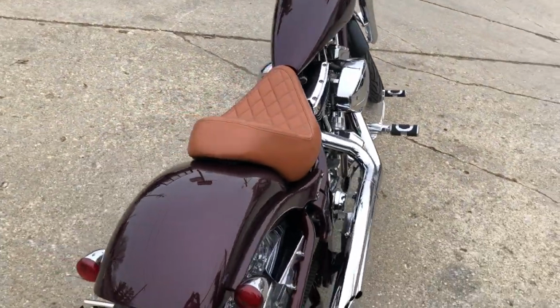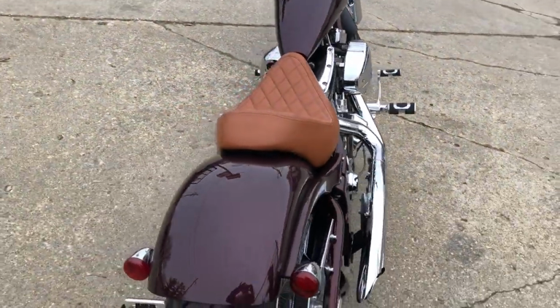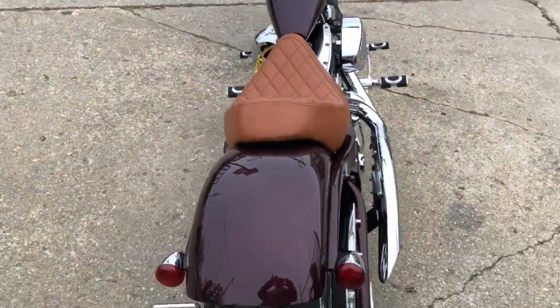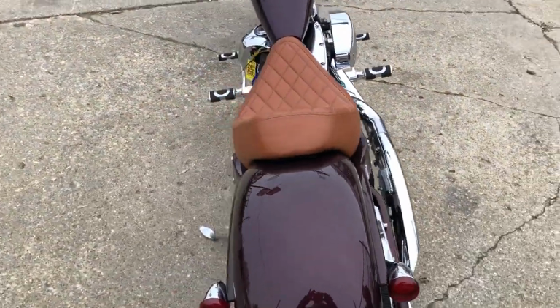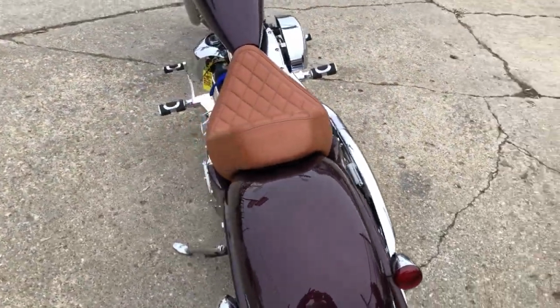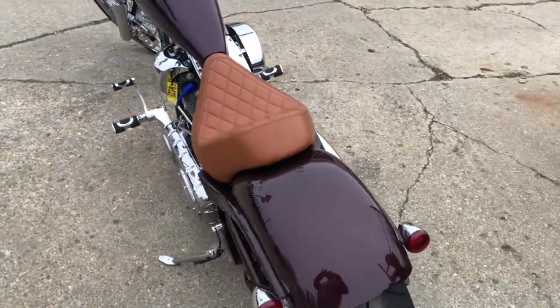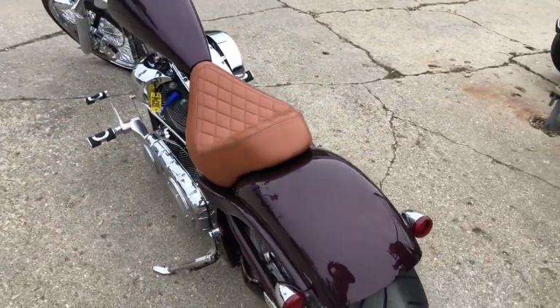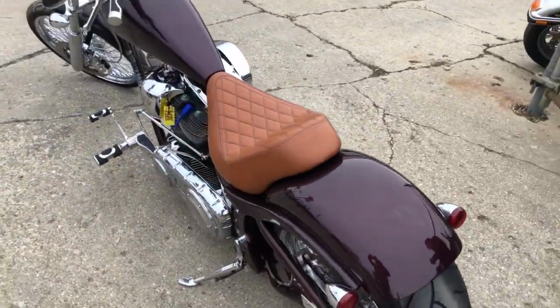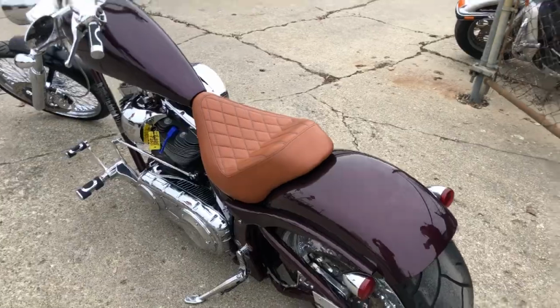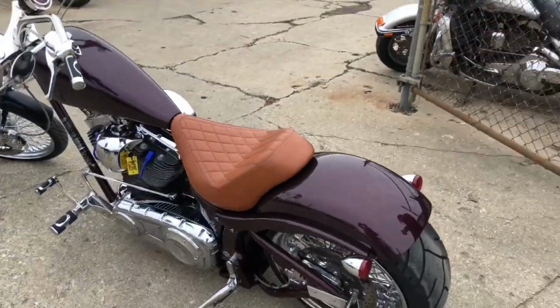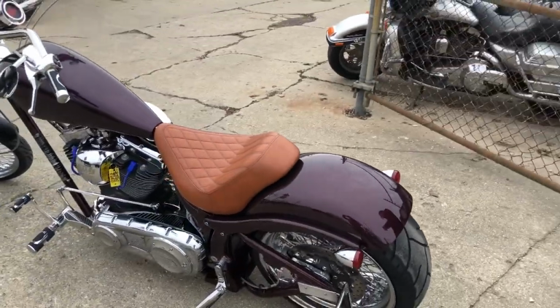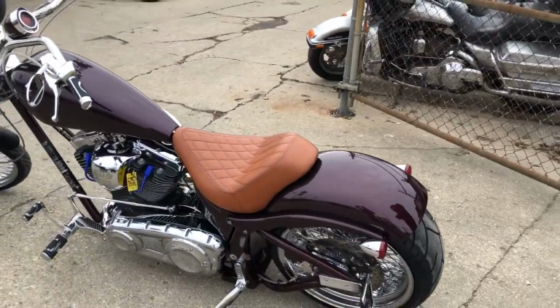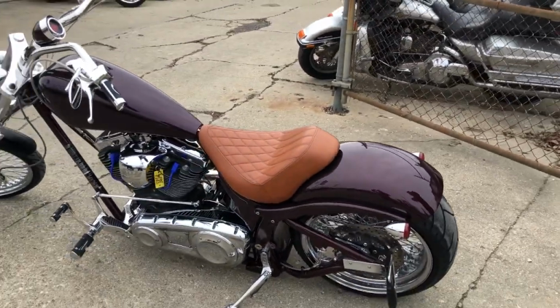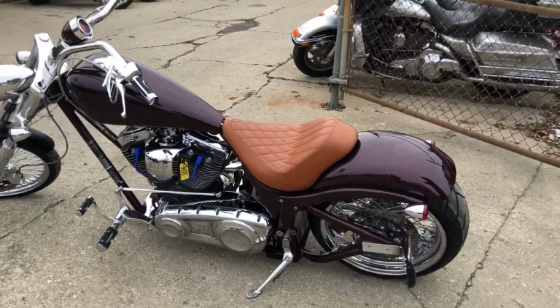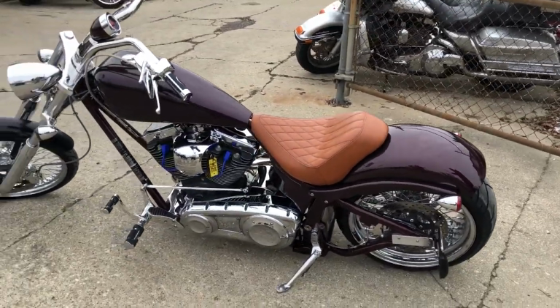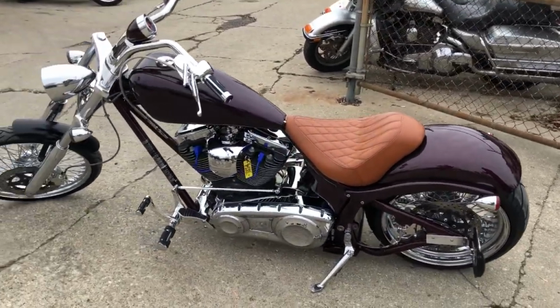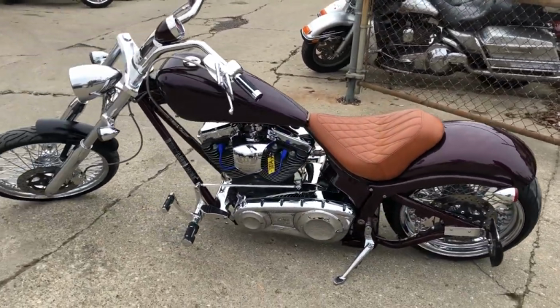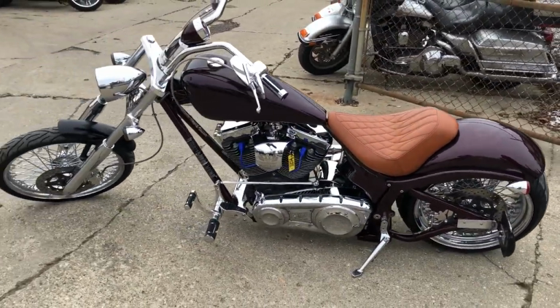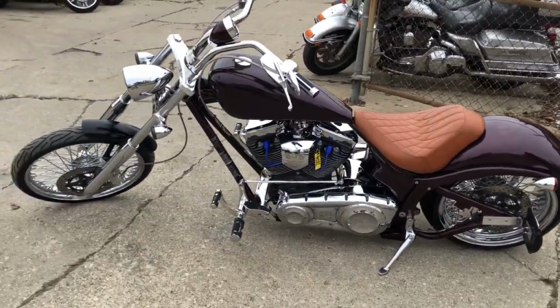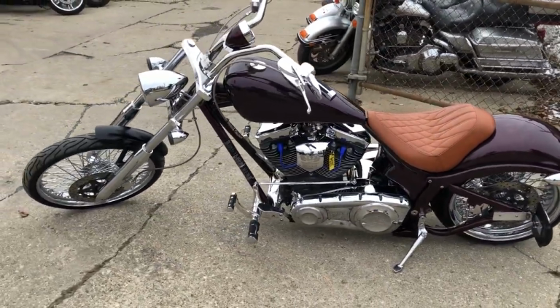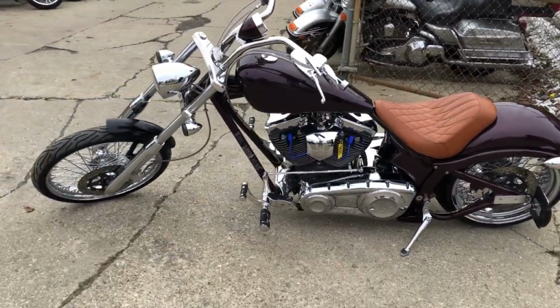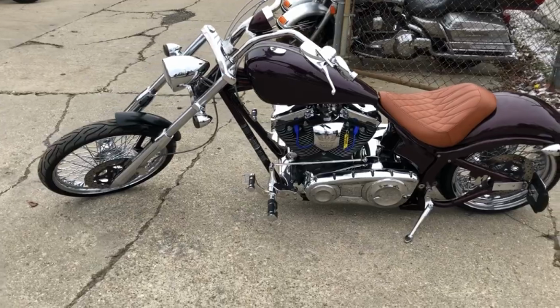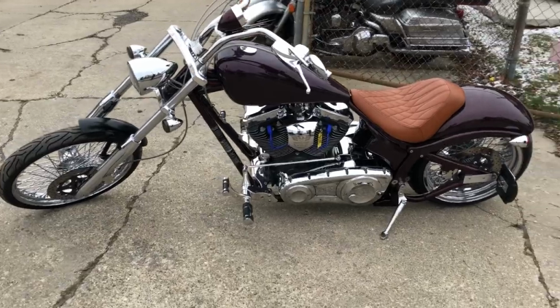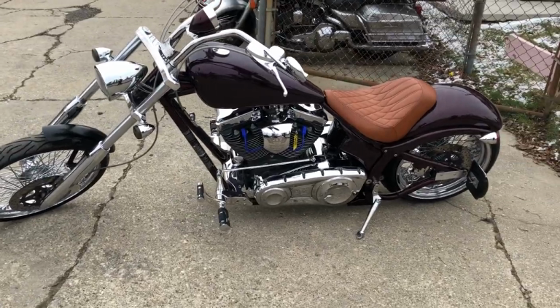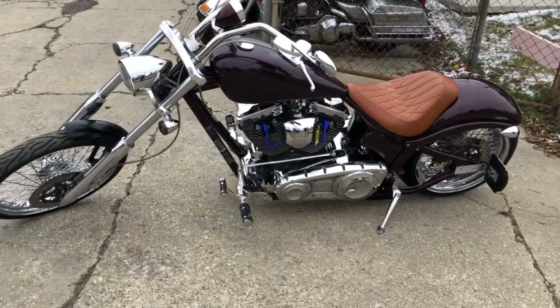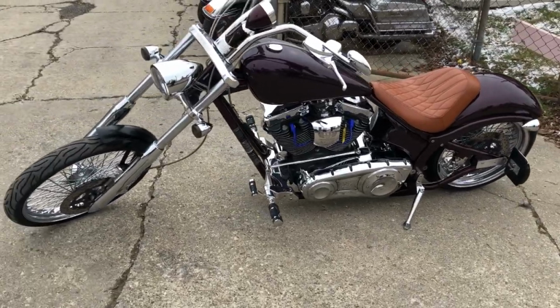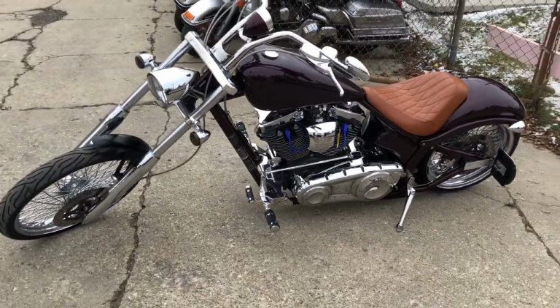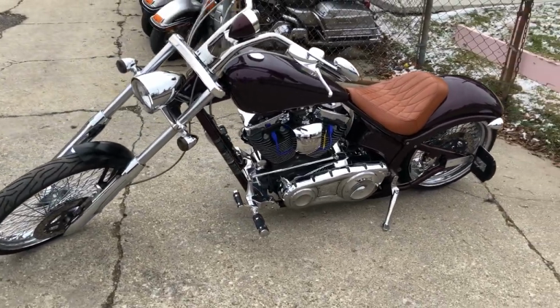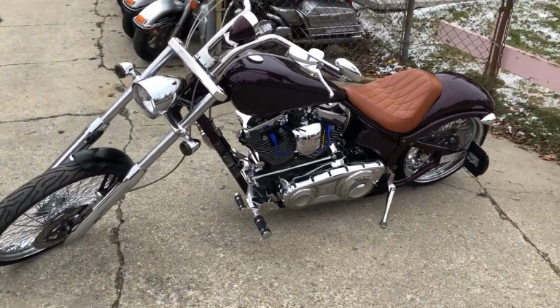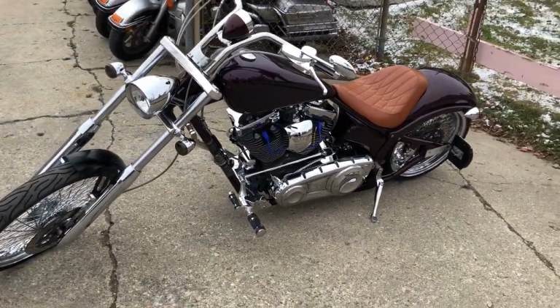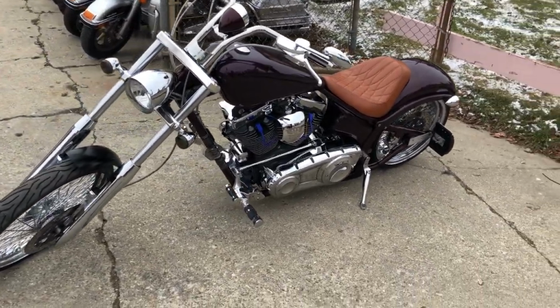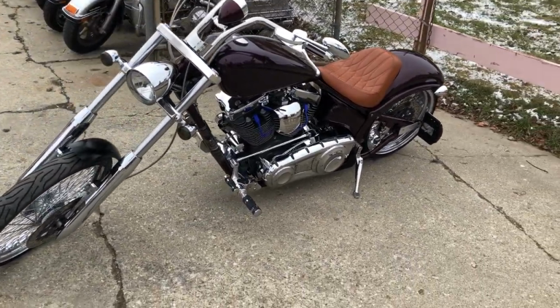The 117 cubic inch motor runs strong and the Vance & Hines turndown exhaust sounds great. There's an 80-spoke front chrome wheel with a 21-inch front tire, and an 80-spoke chrome rear wheel with a 240 rear tire.